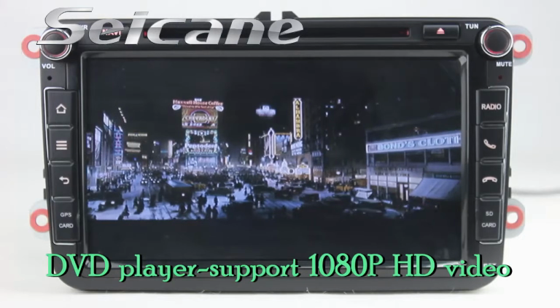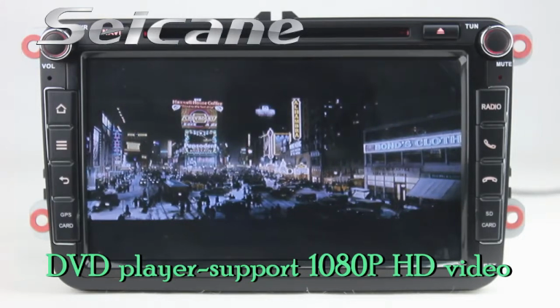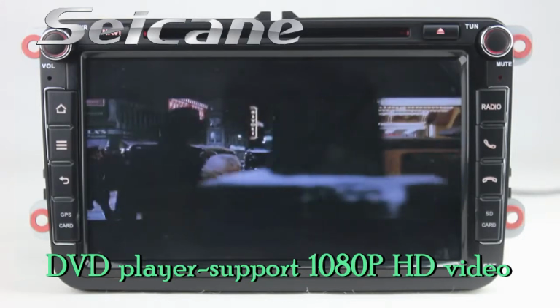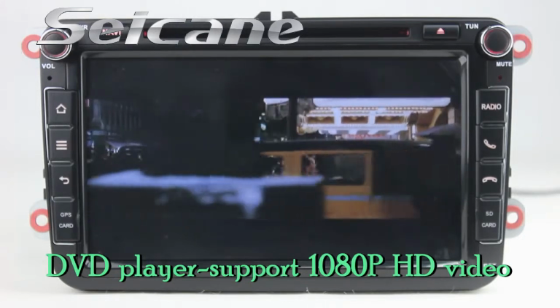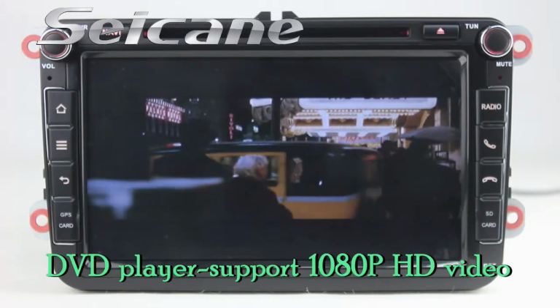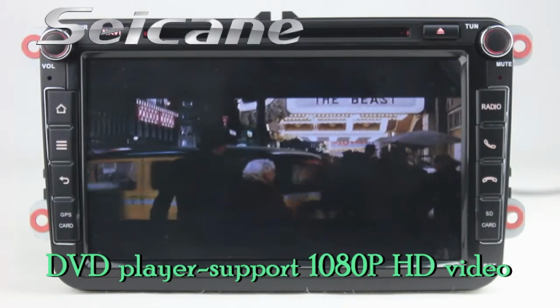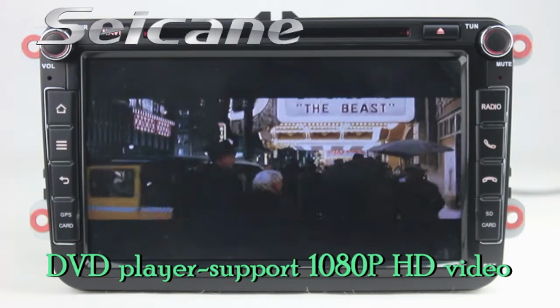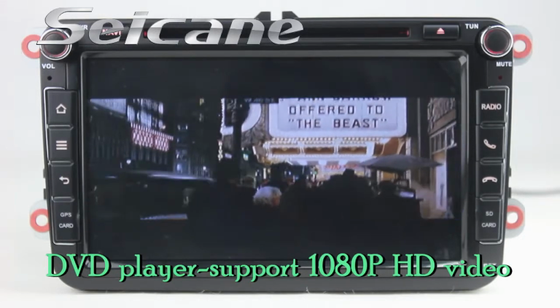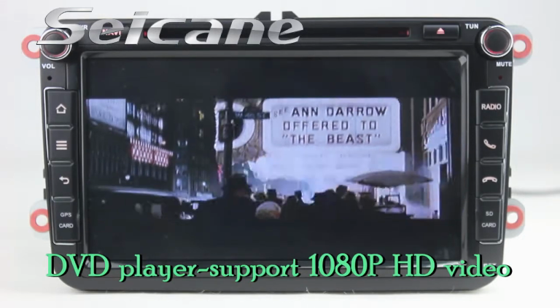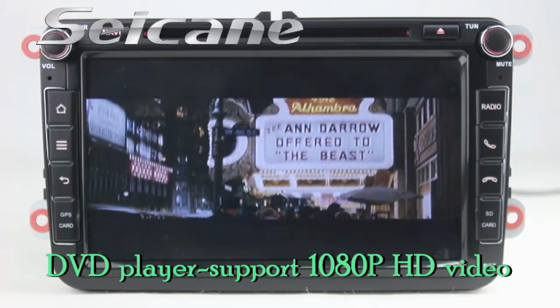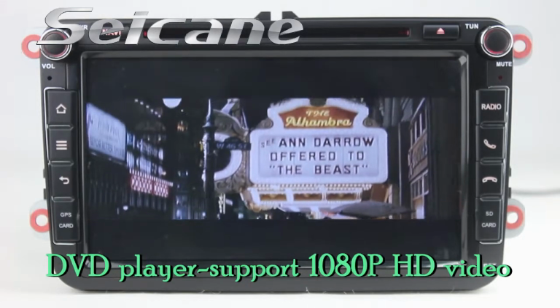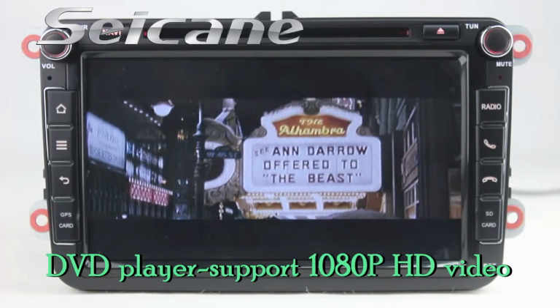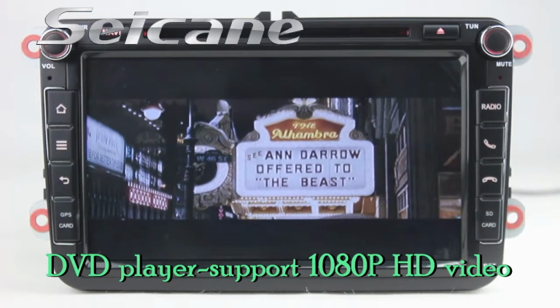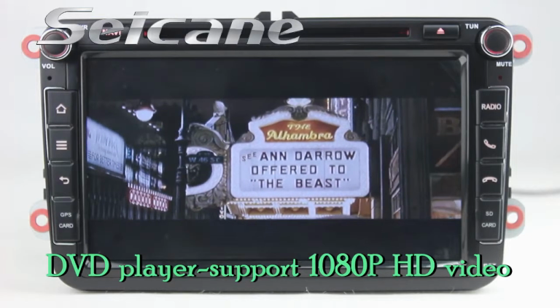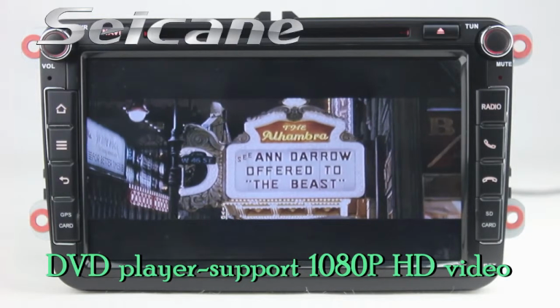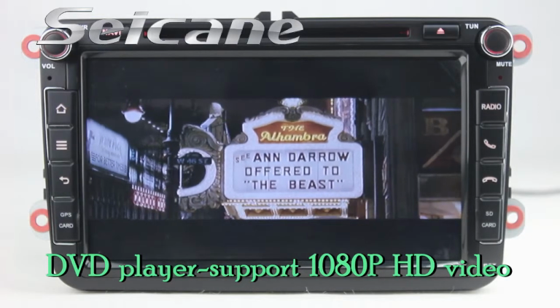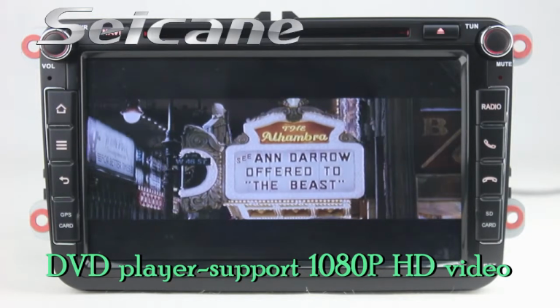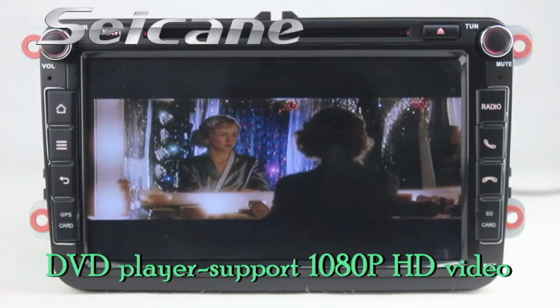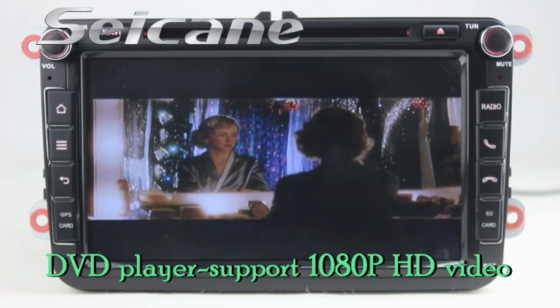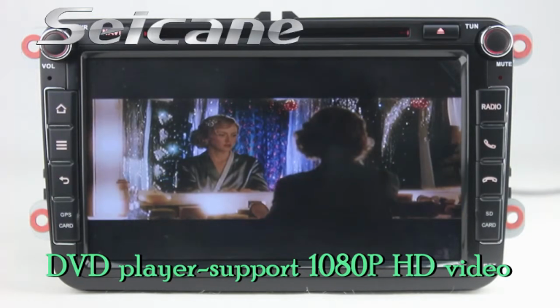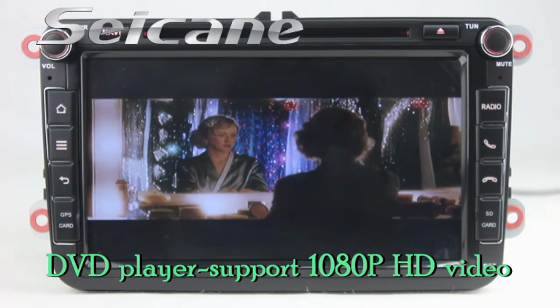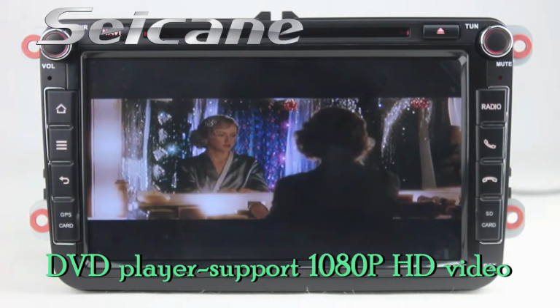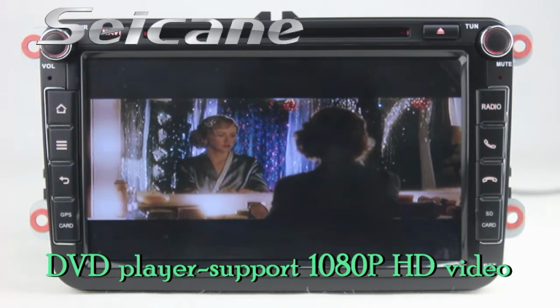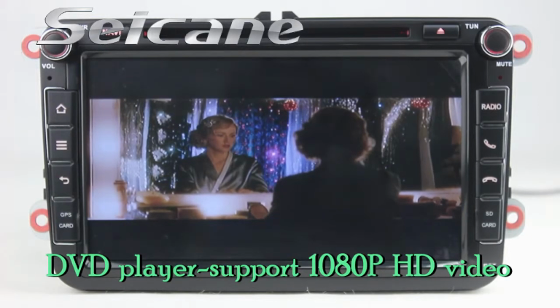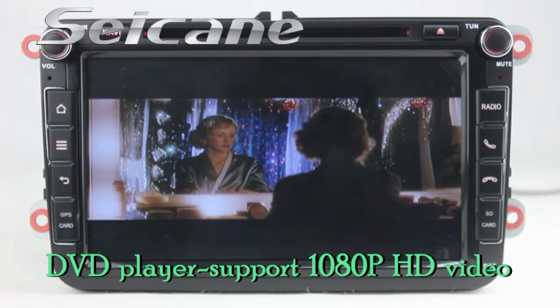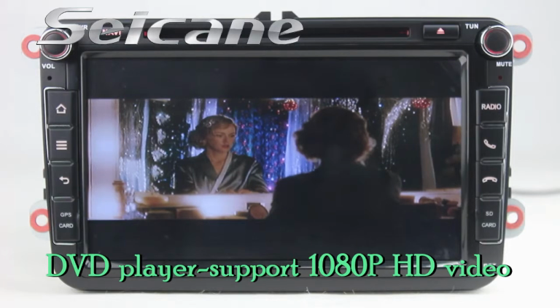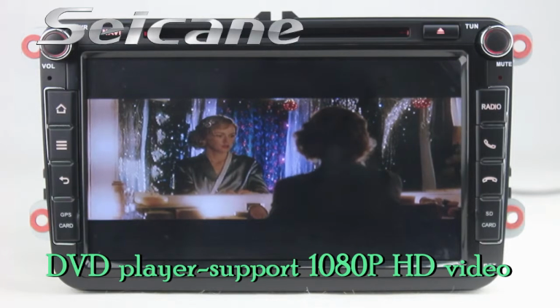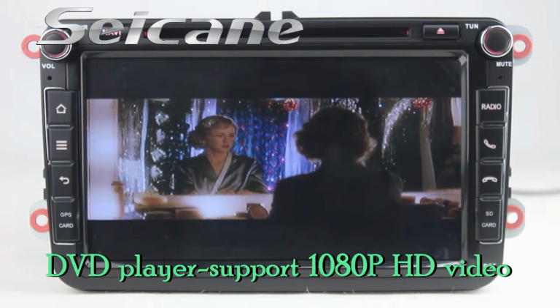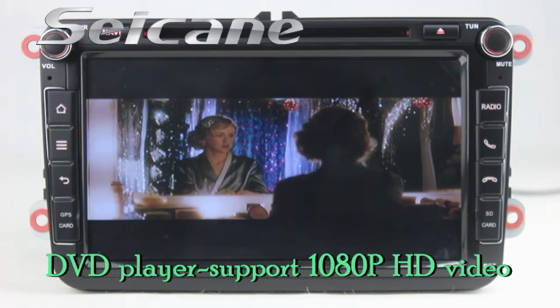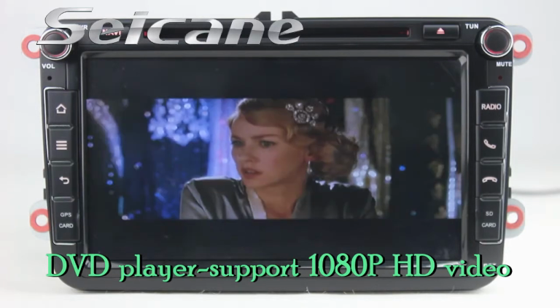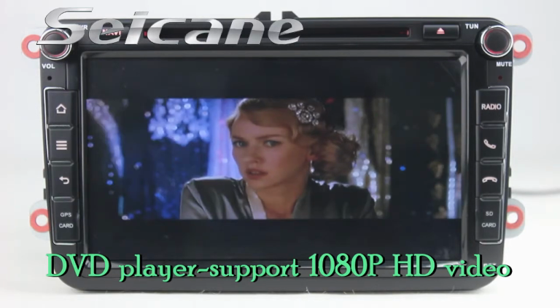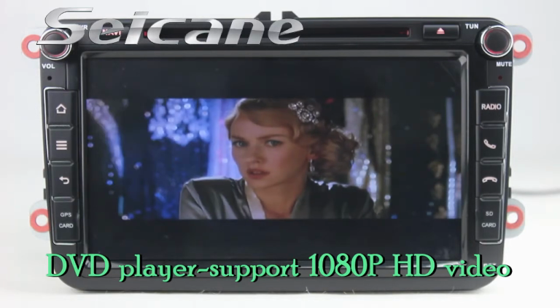The DVD player supports DVD, VCD, CD, MP3, and other formats. You can enjoy full 1080p HD videos on it.